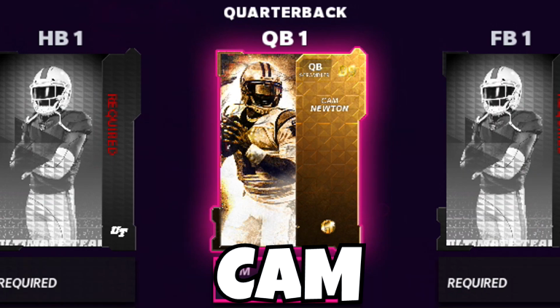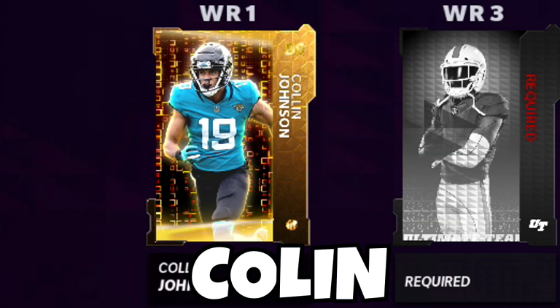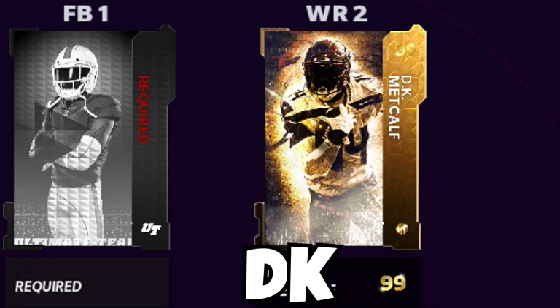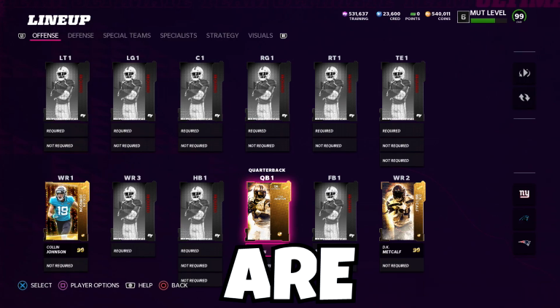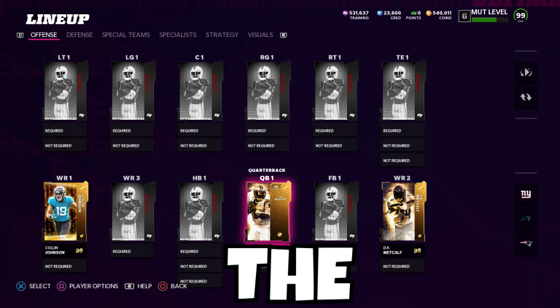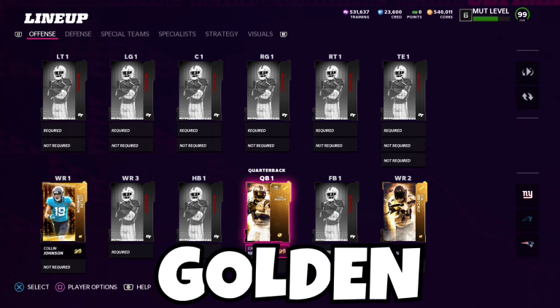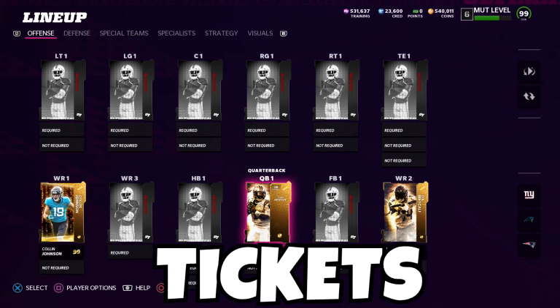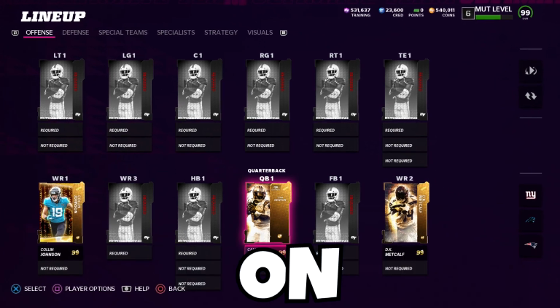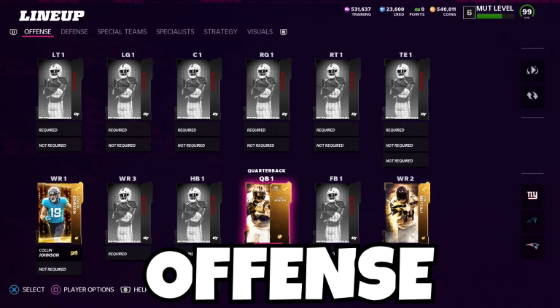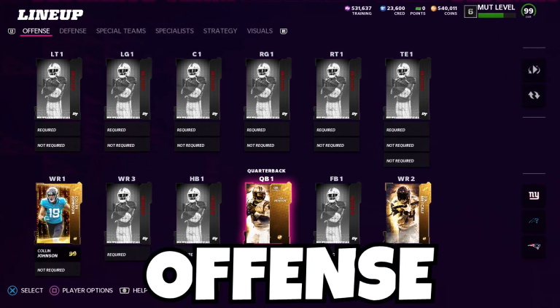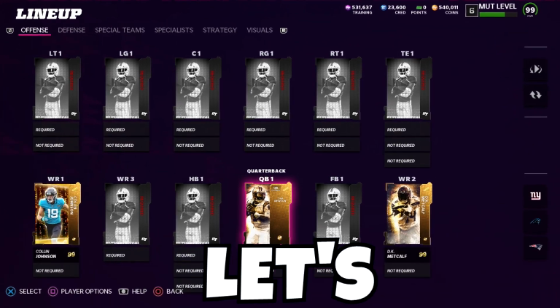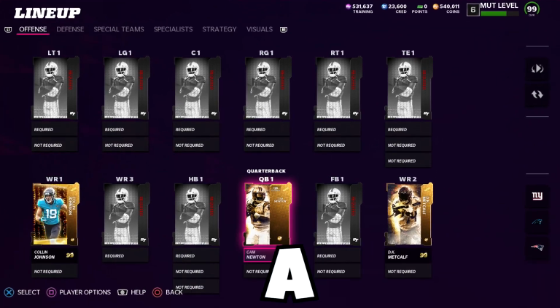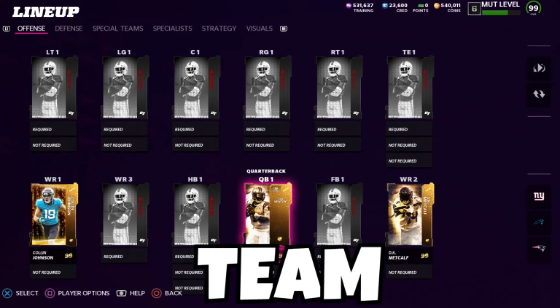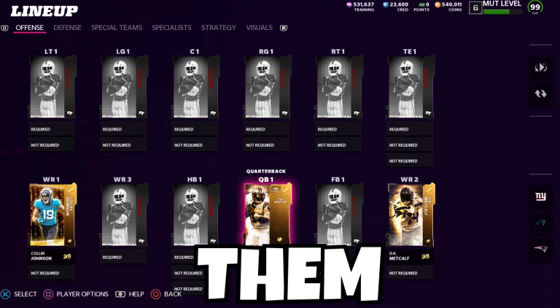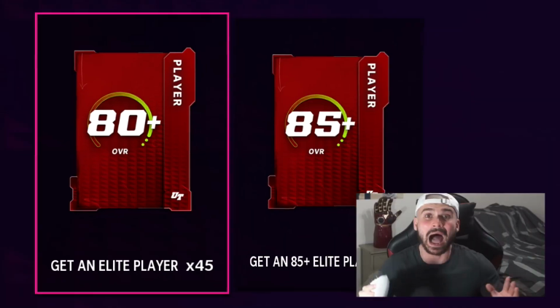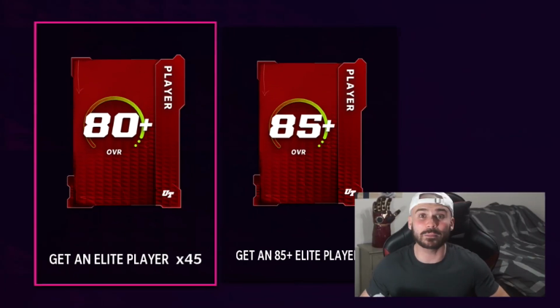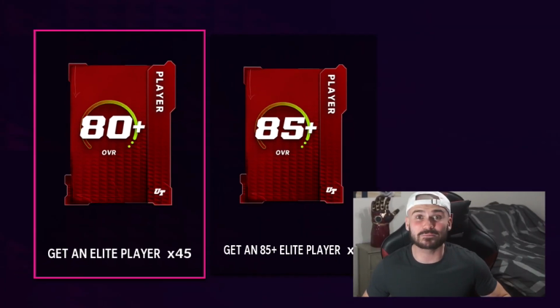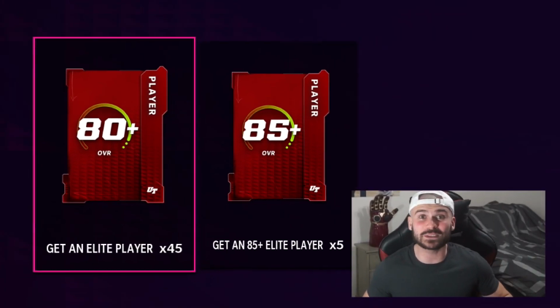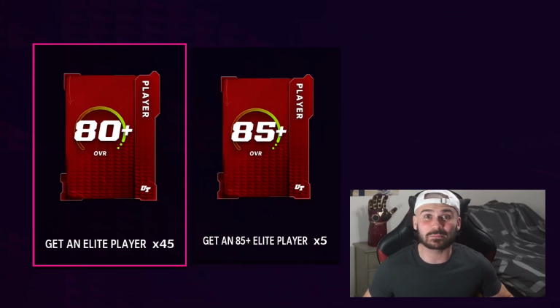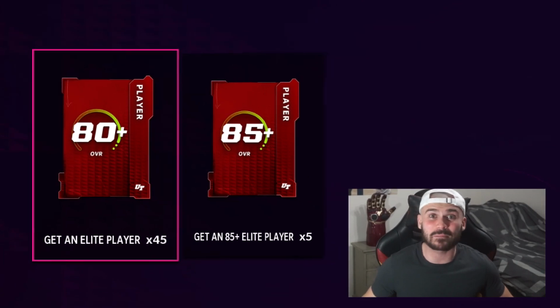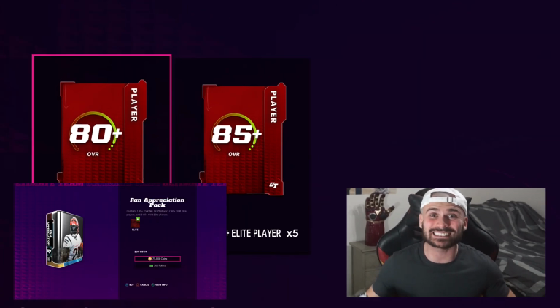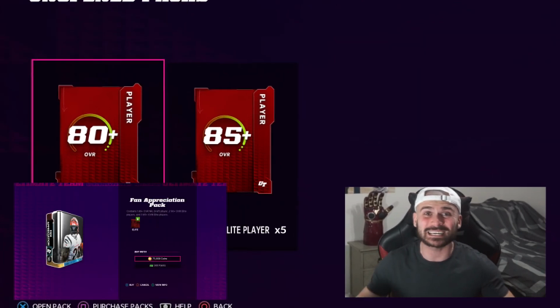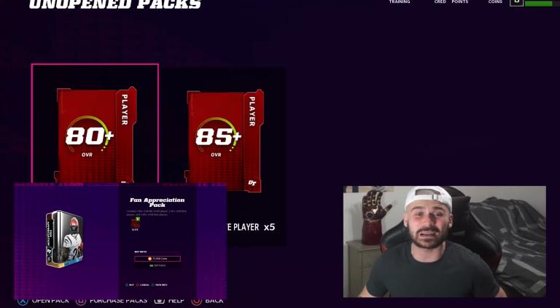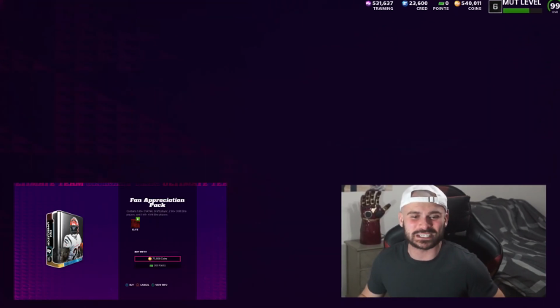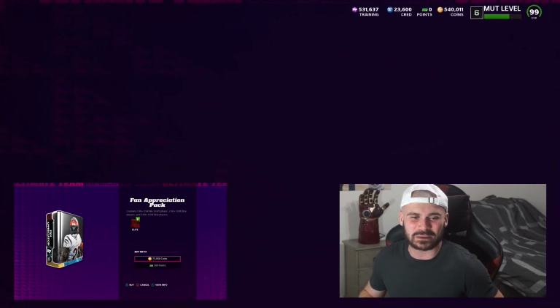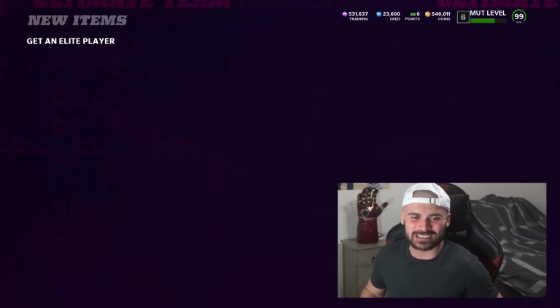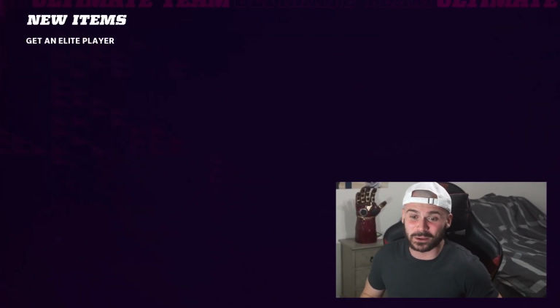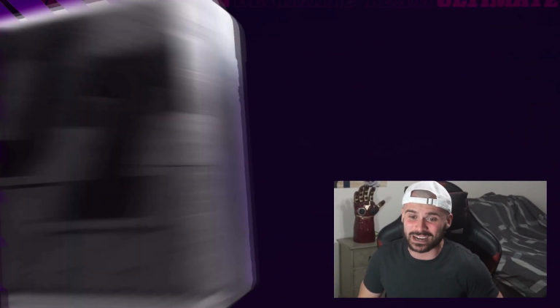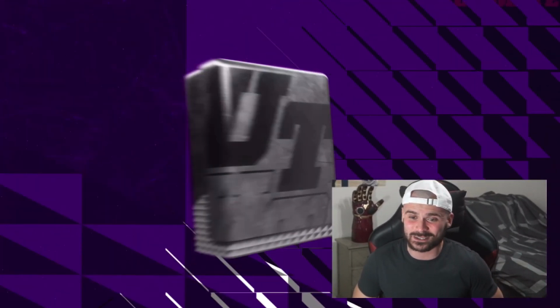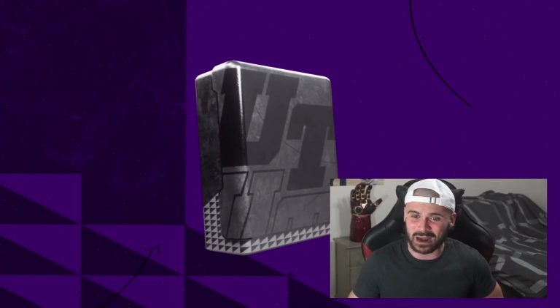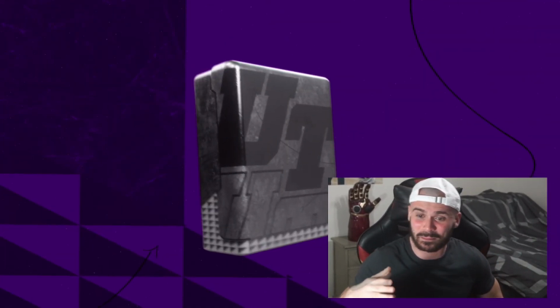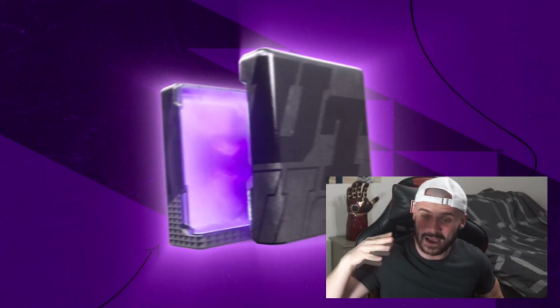Cam, Collin, and DK are the best golden tickets on offense, so let's build a team around them. I'm opening up 50 Elite Player Packs and 6 Fan Appreciation Packs to build the rest of the squad I'll be playing with.